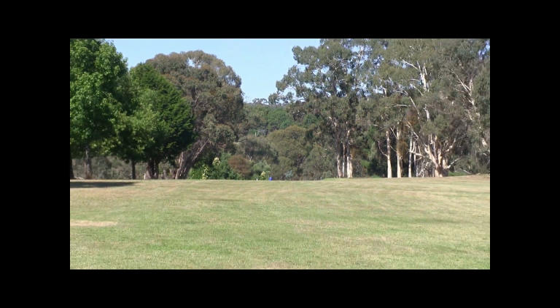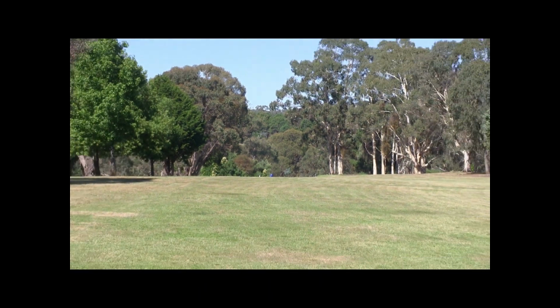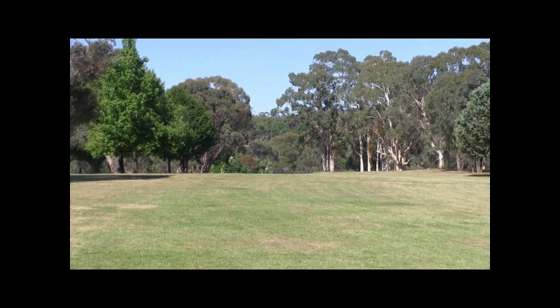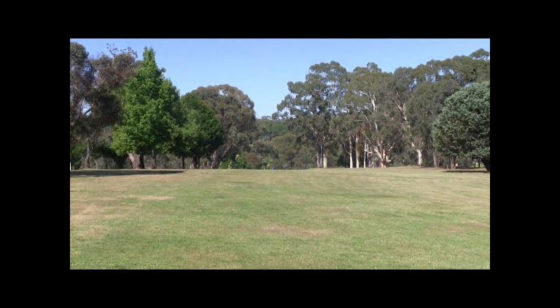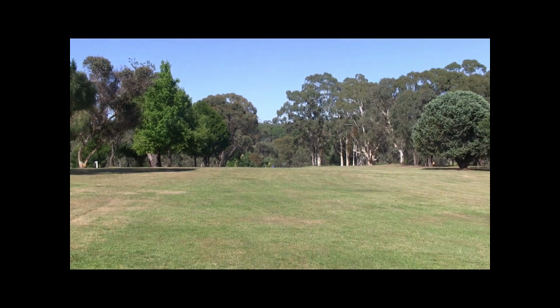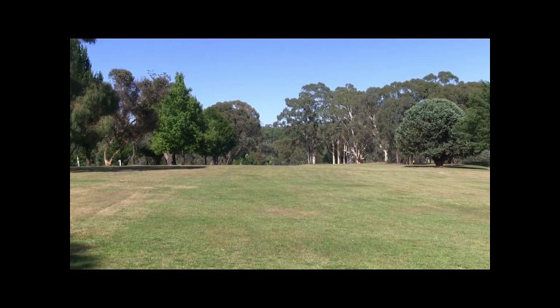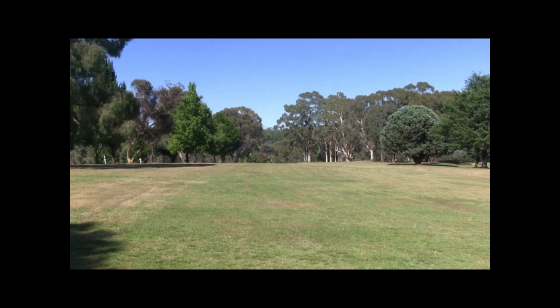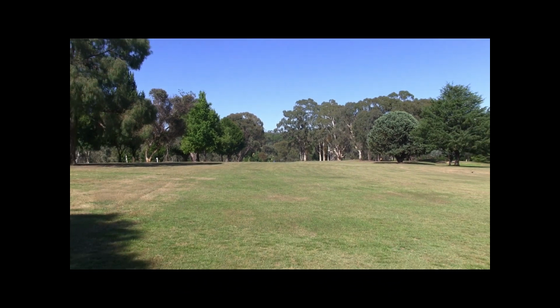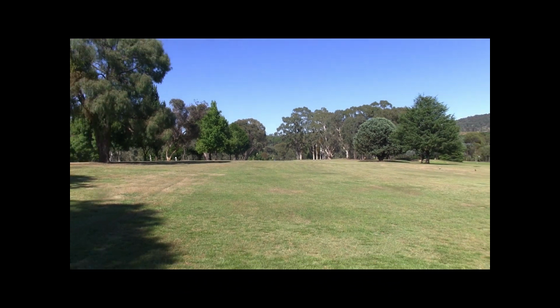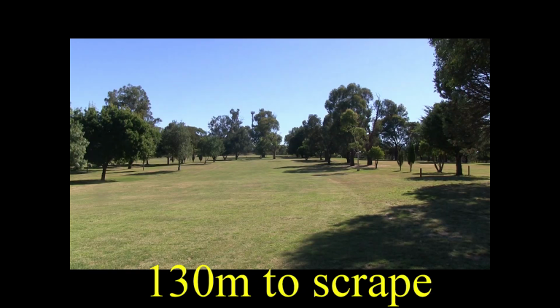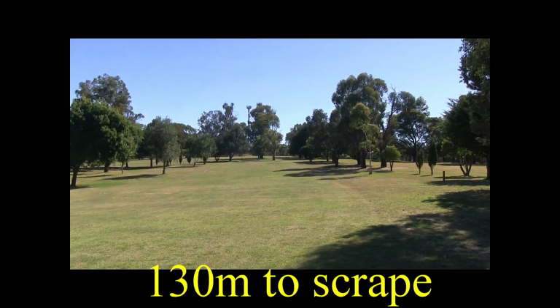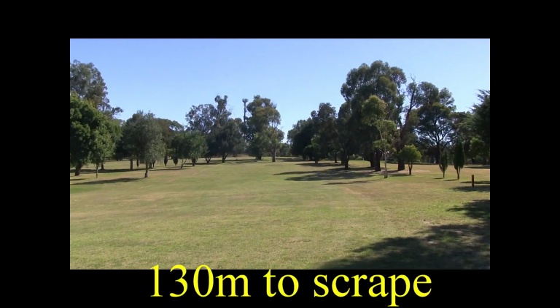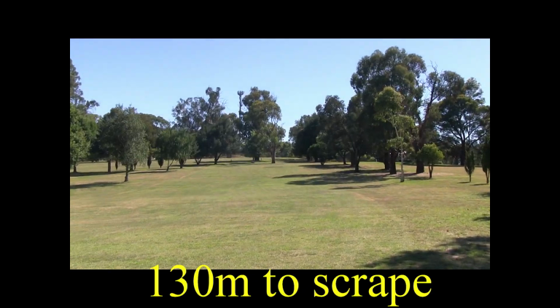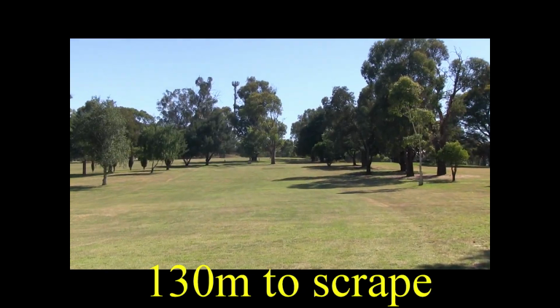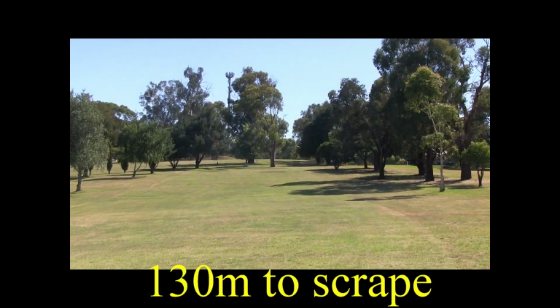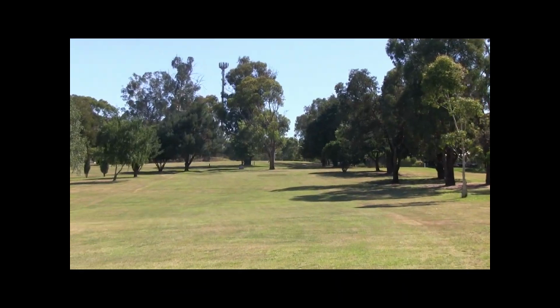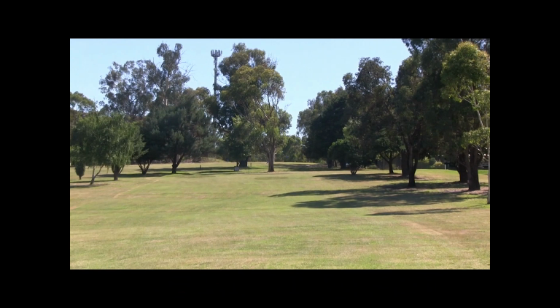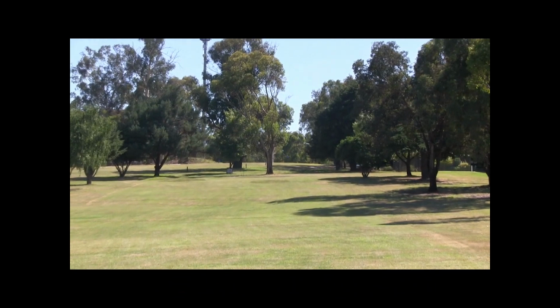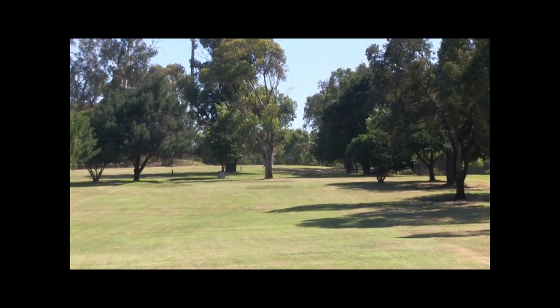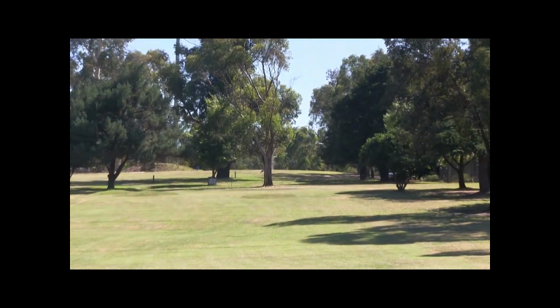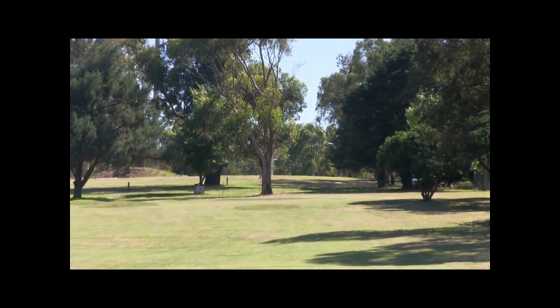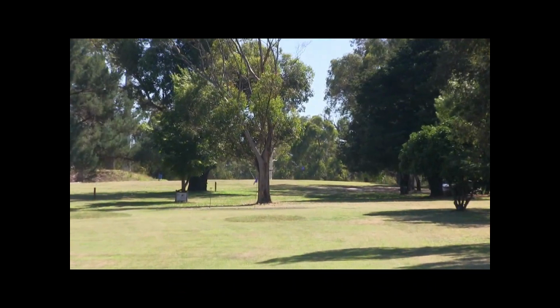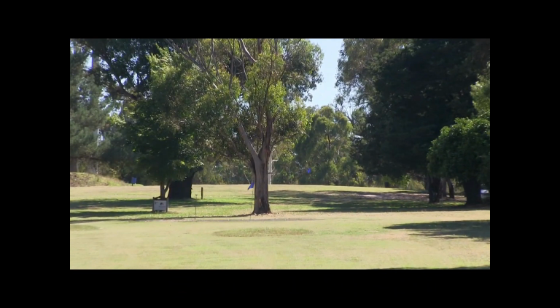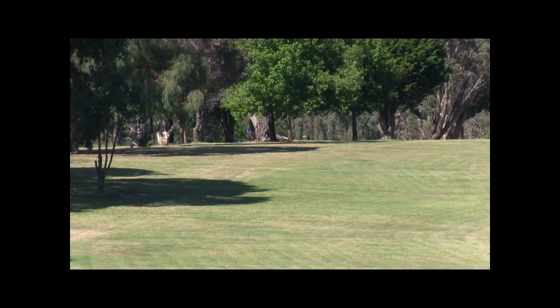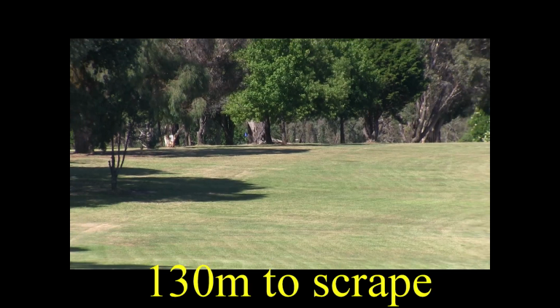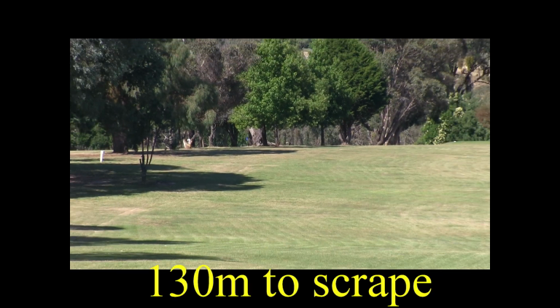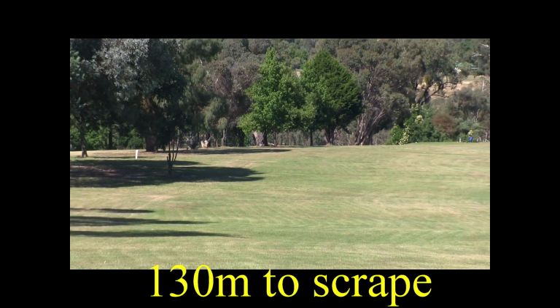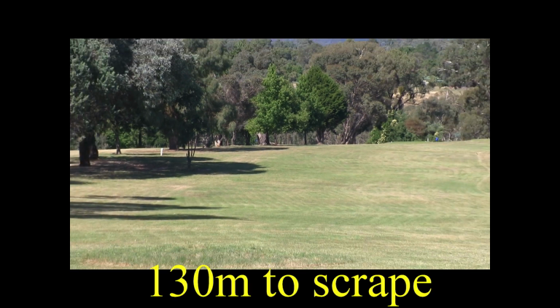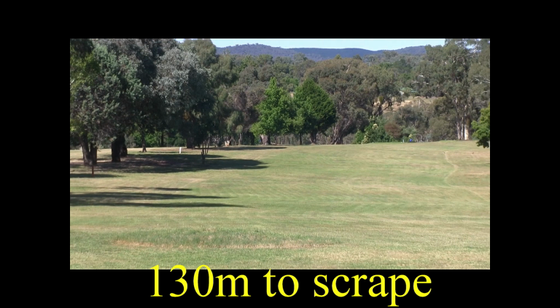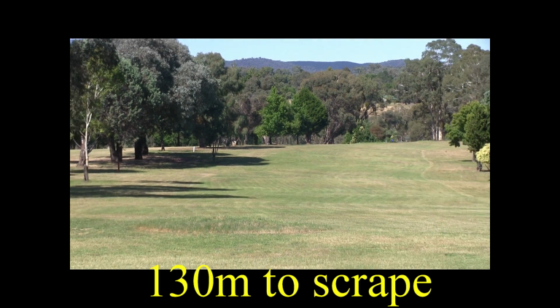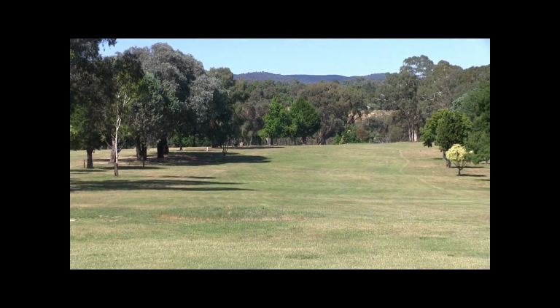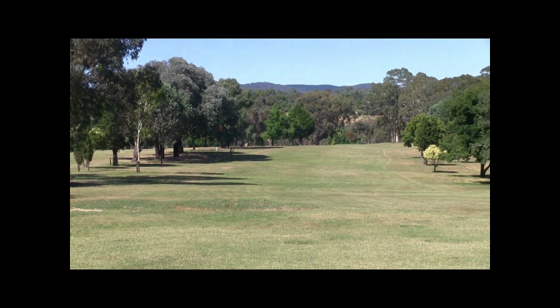You might get a good second shot here, a recovery shot. Here you're still going uphill, 130 metres to the green. The green slopes from left to right and back to front. As you can see there's a bit of a dog leg and it is uphill again.